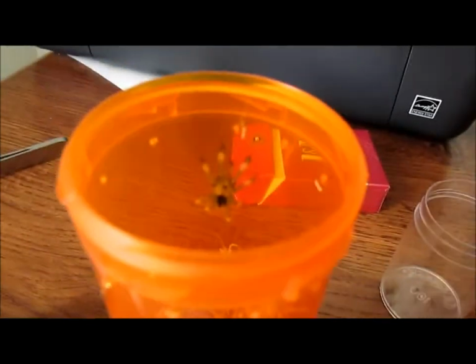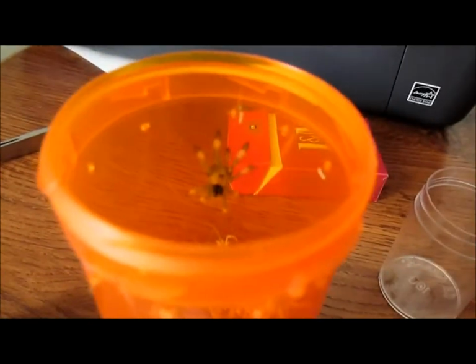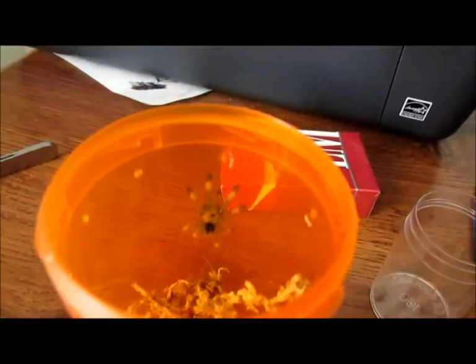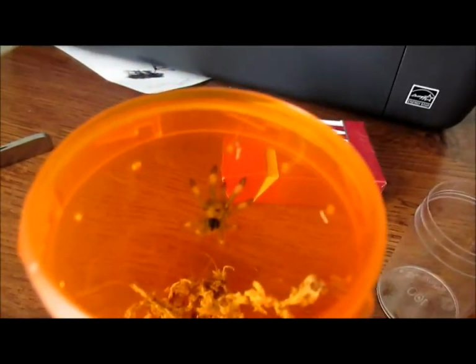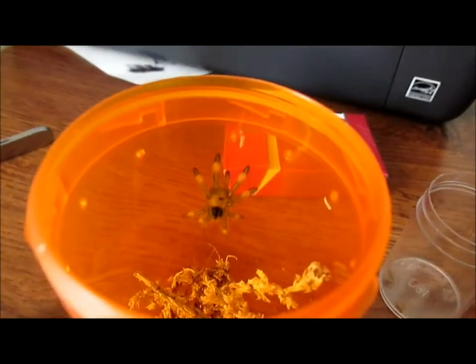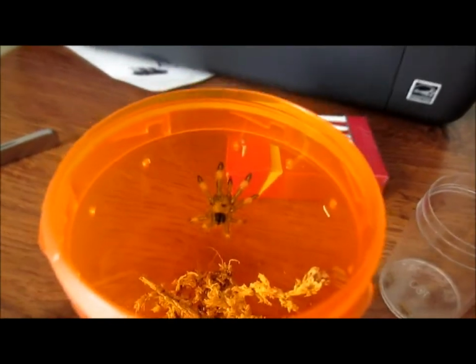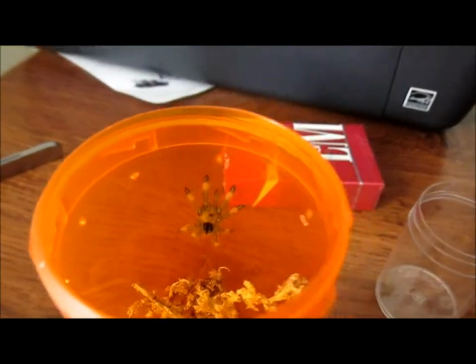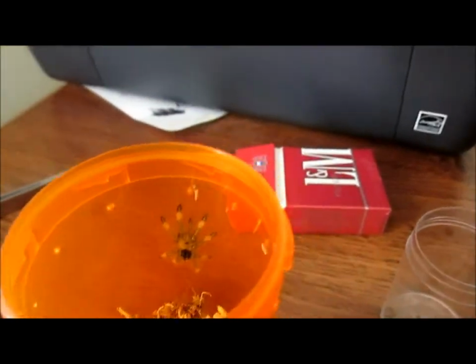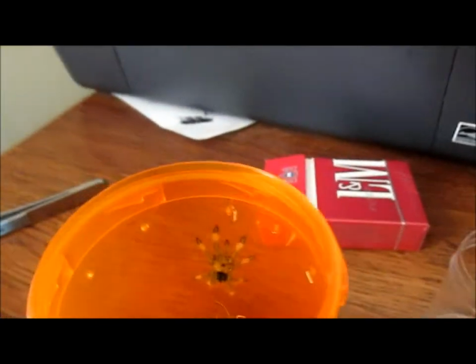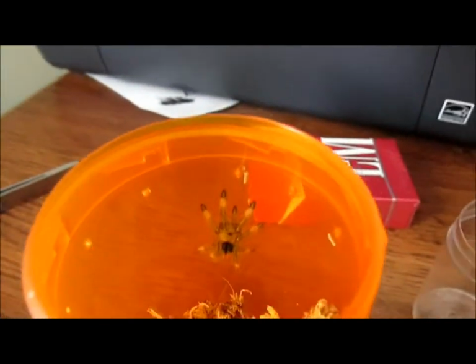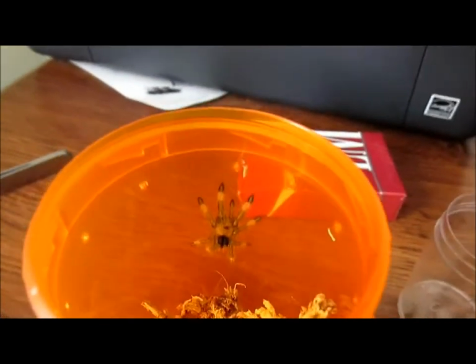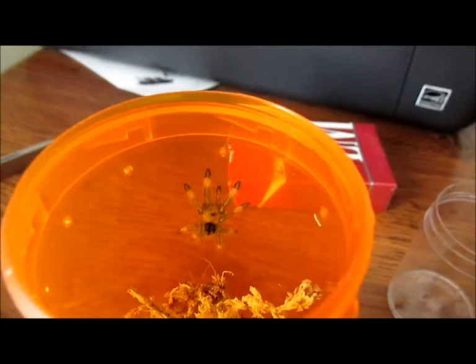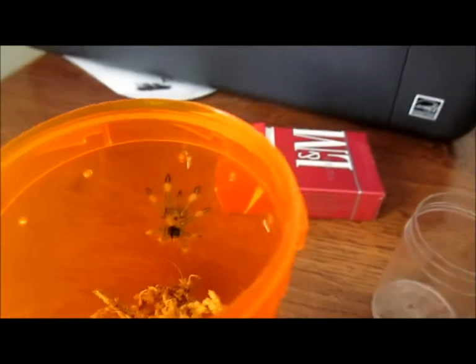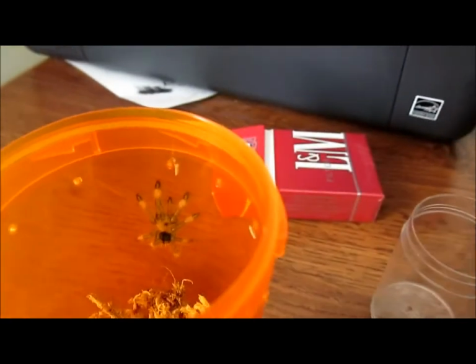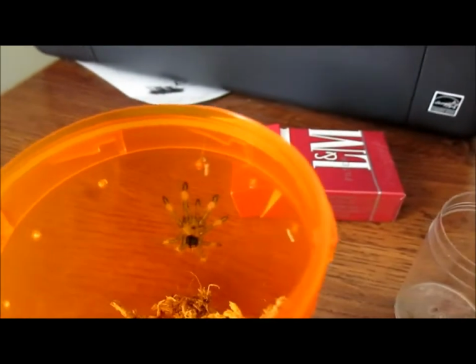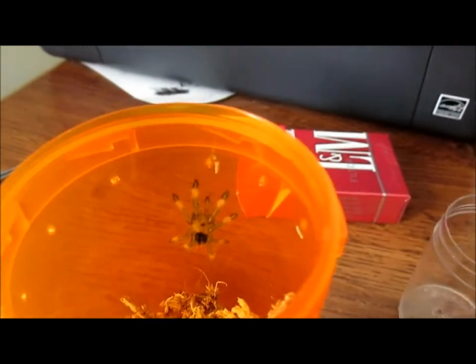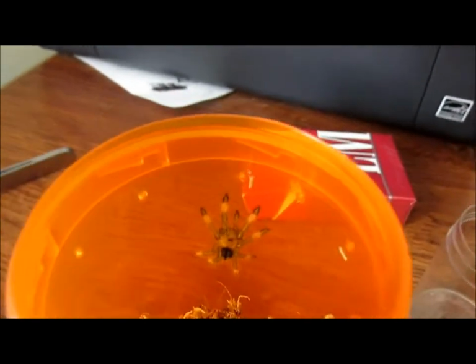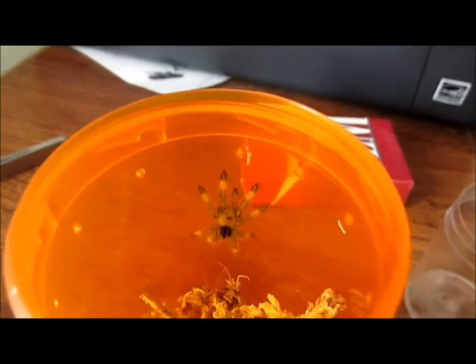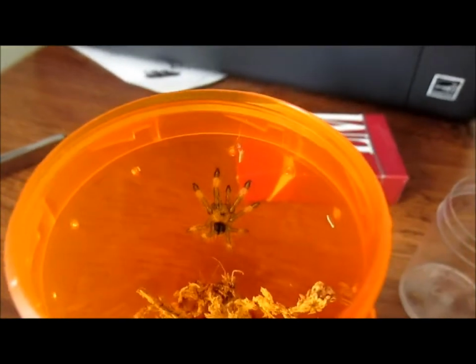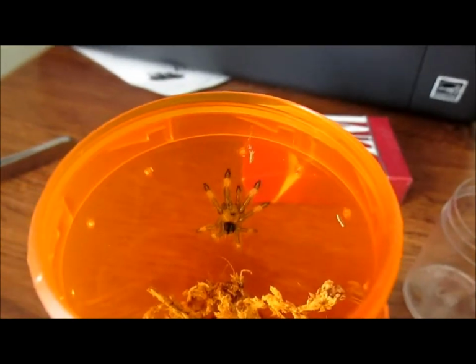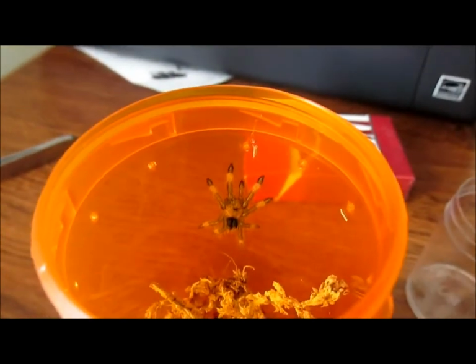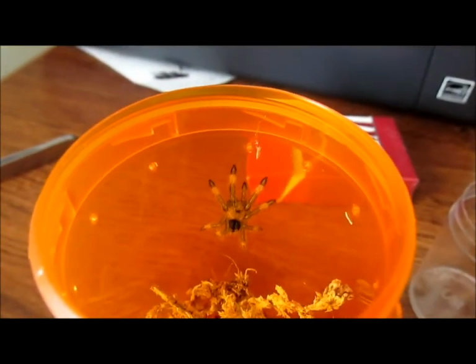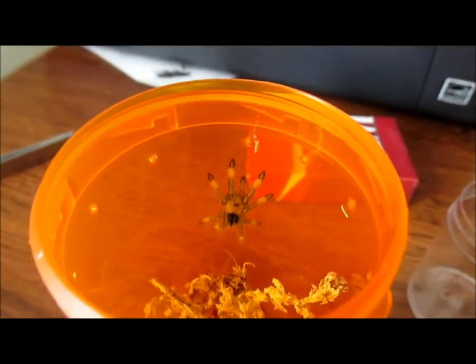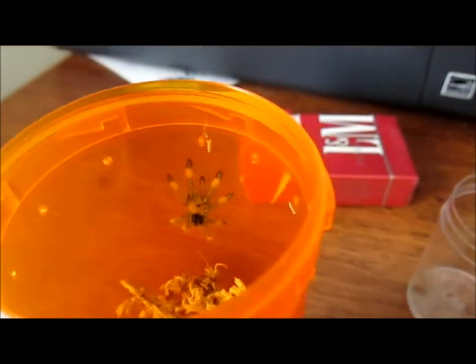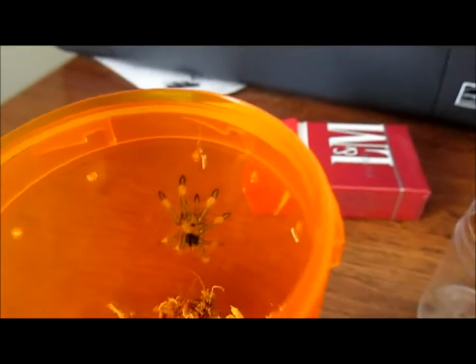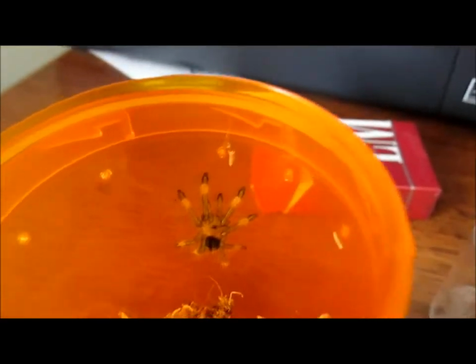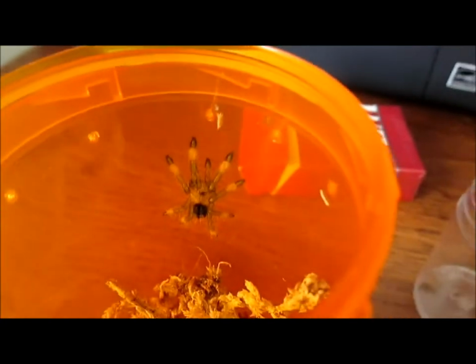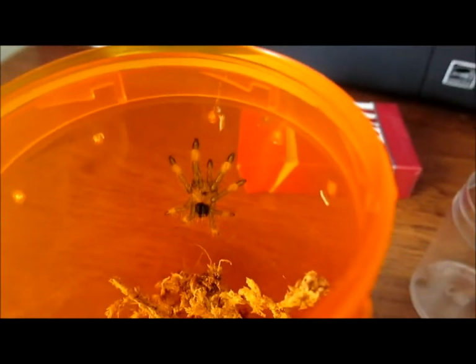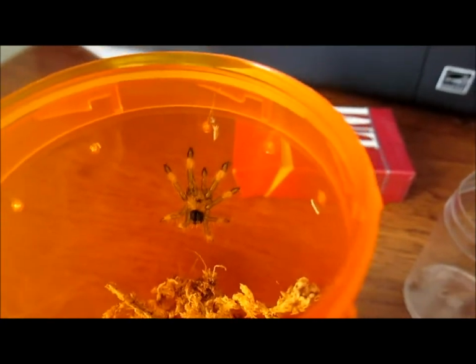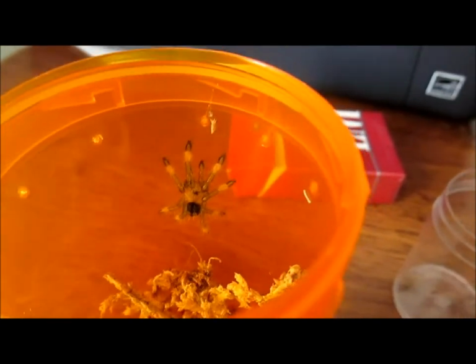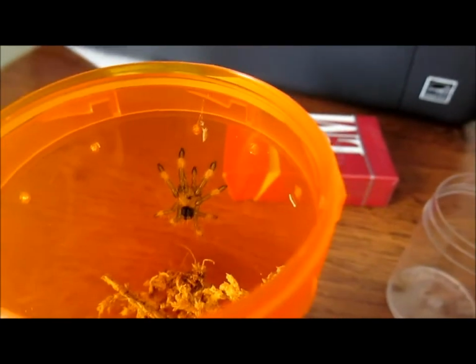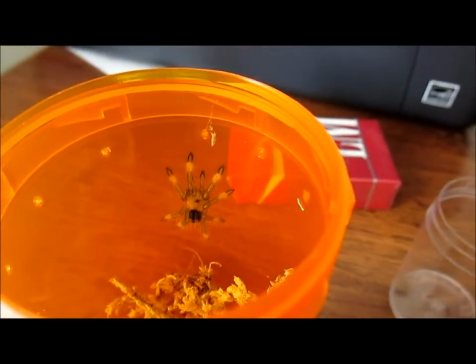Hi guys. I just wanted to do a little quick update here. I have very exciting news. My first ever molt from any tarantula happened to come from my Trinidad Chevron.